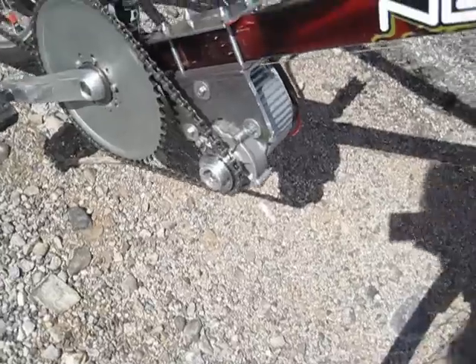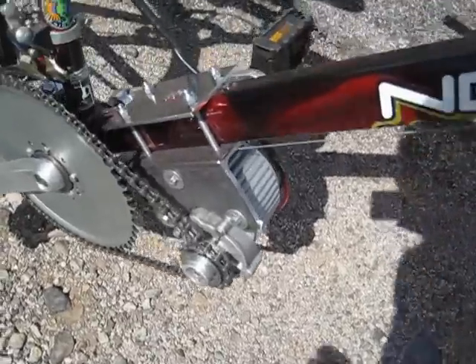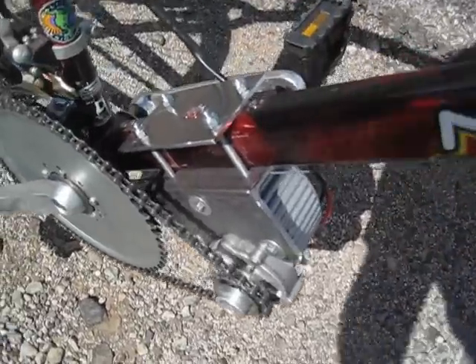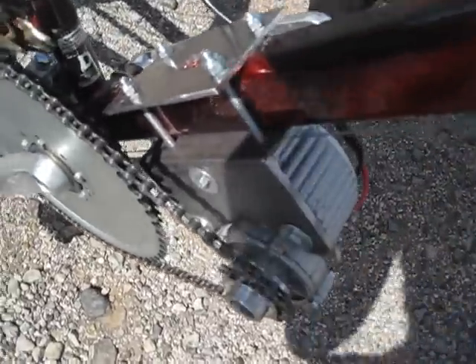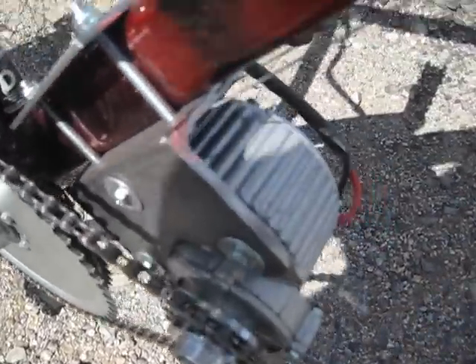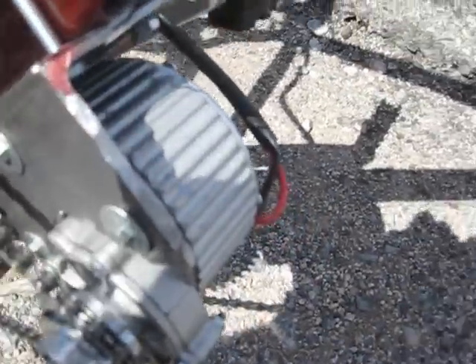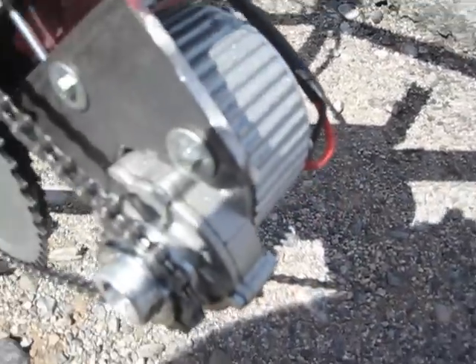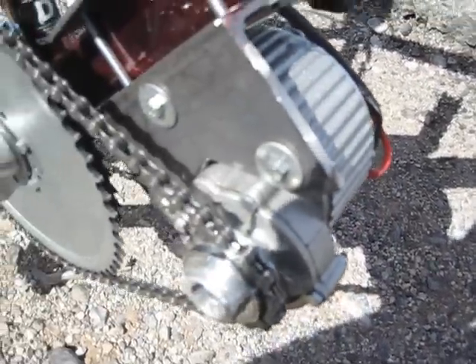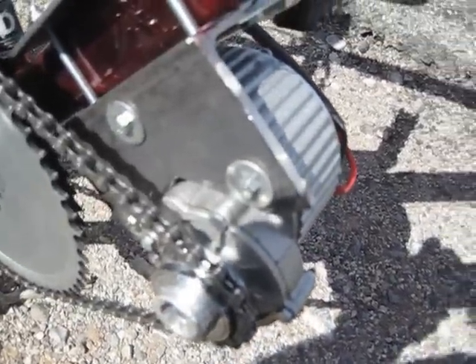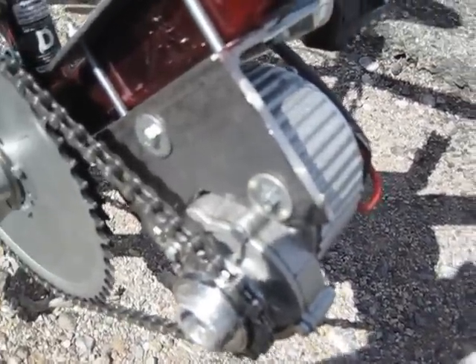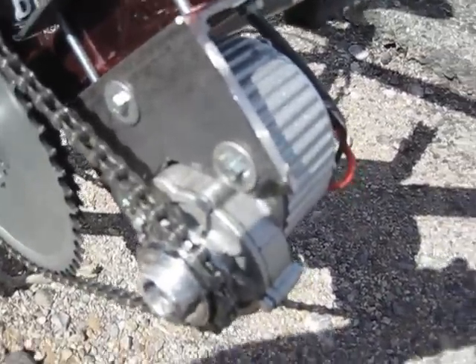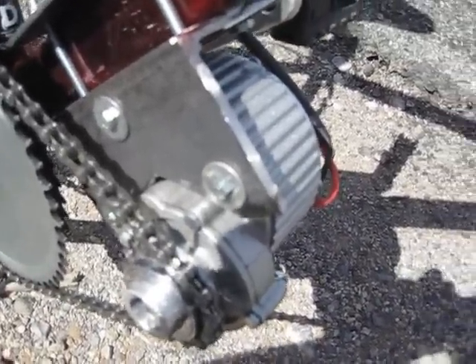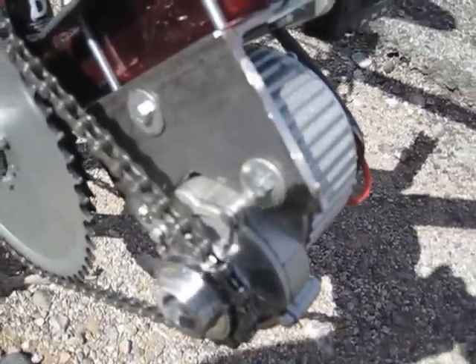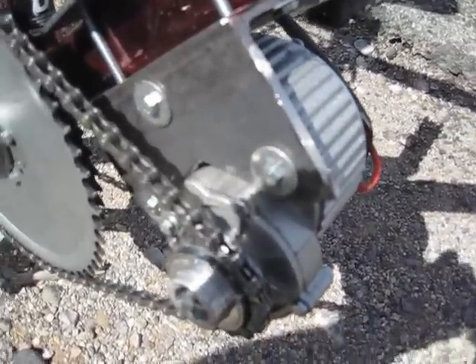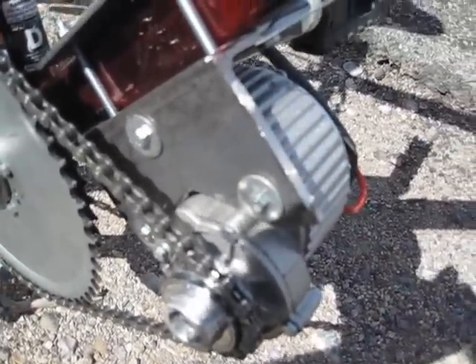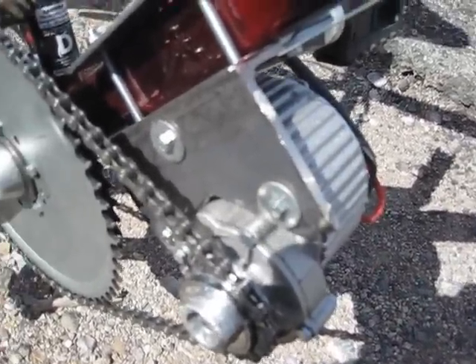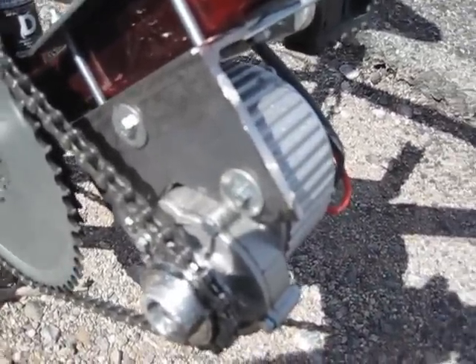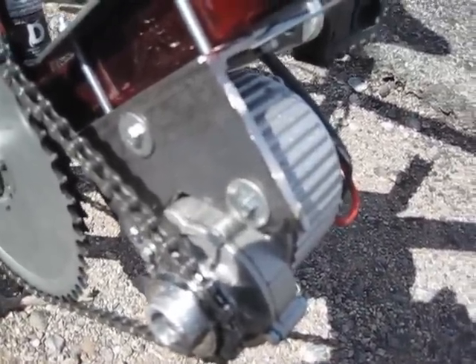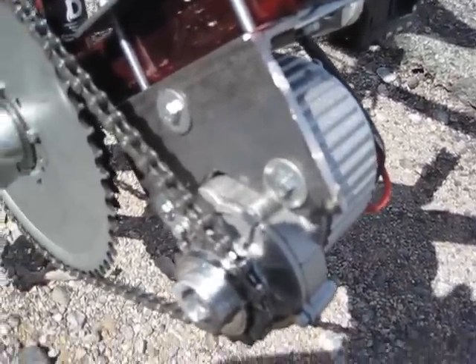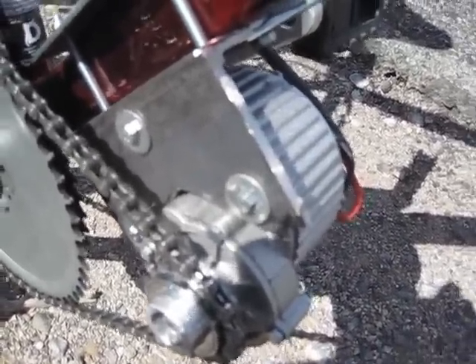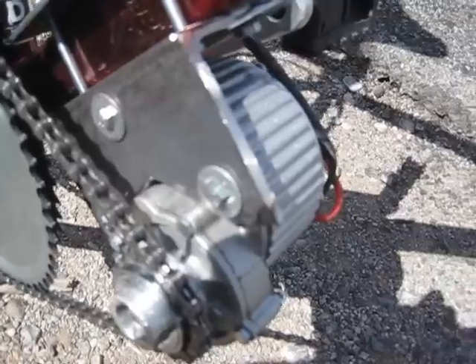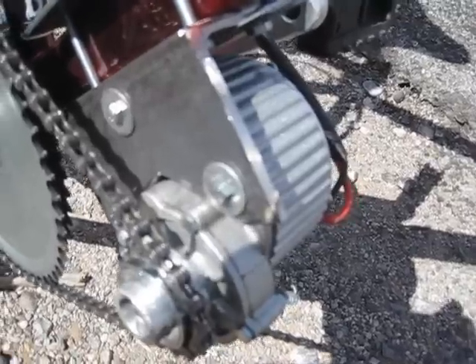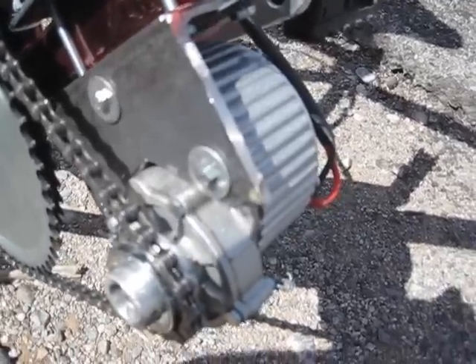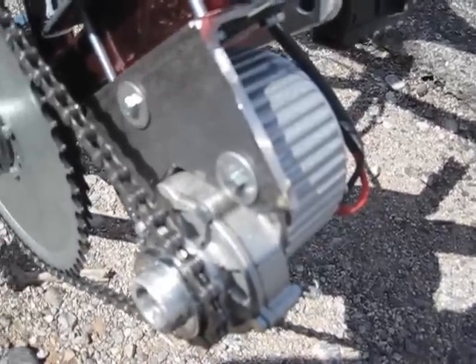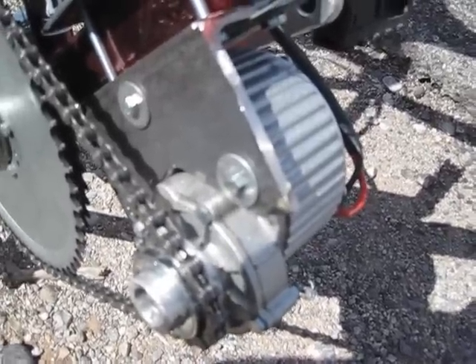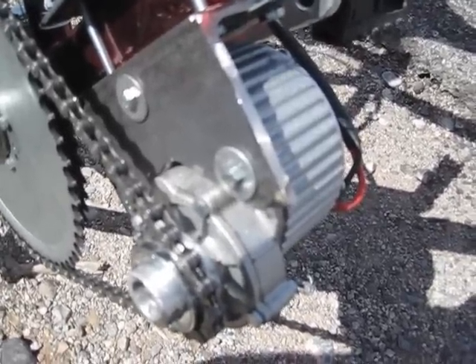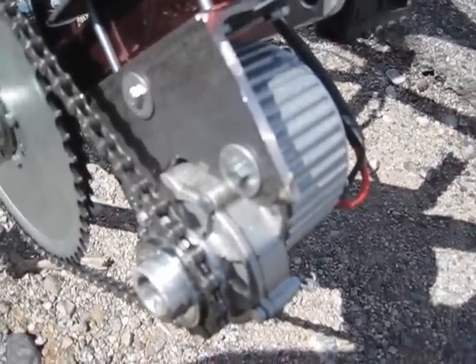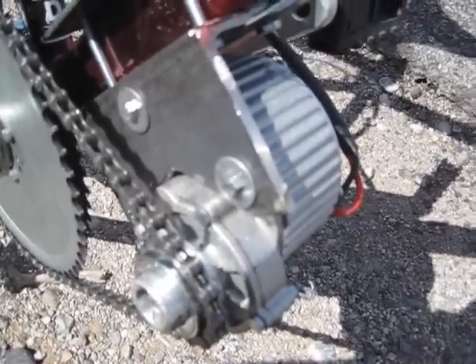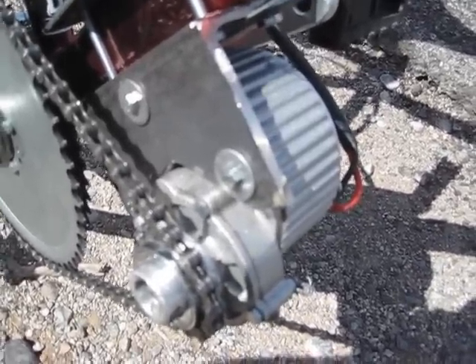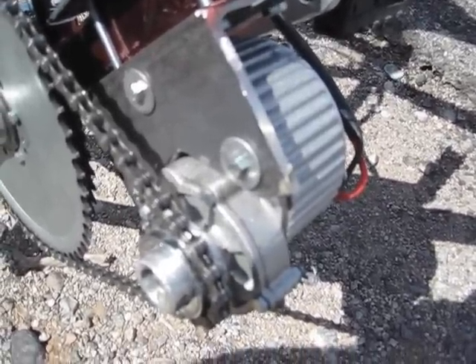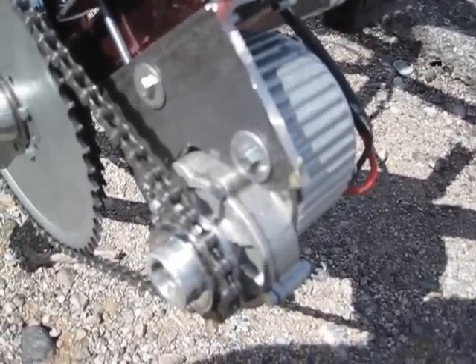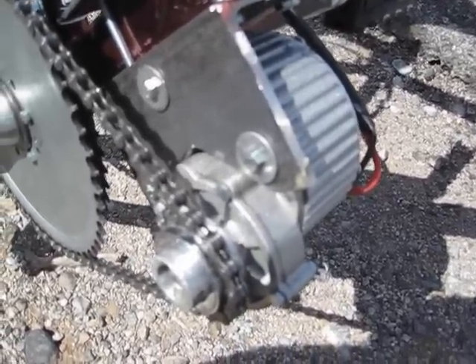The motor itself is a 24-volt, 450-watt geared motor. It's a Unite brand motor, model MY1018Z.